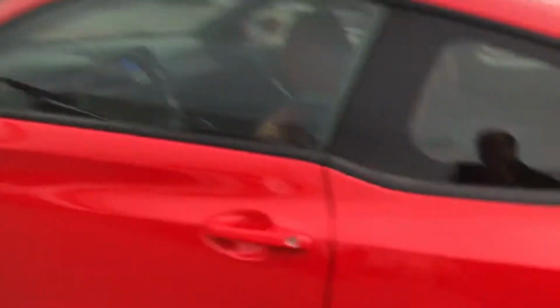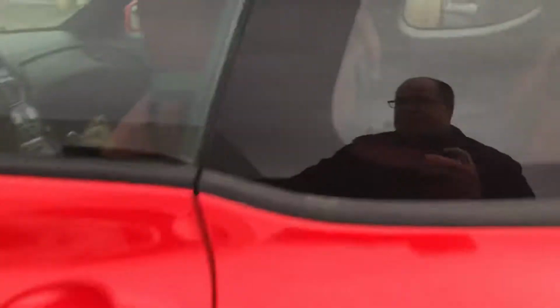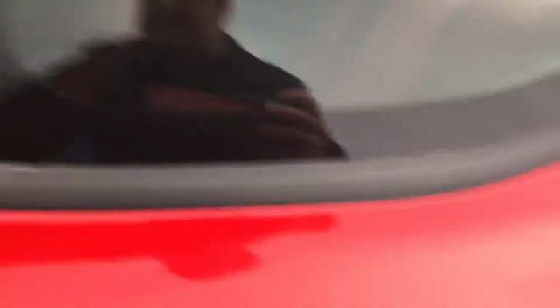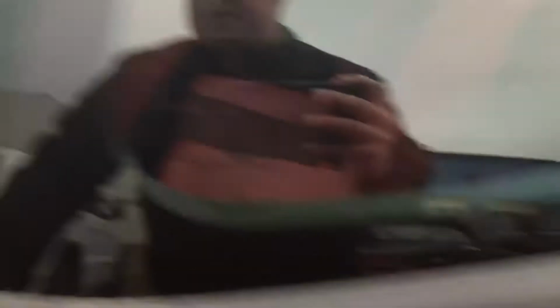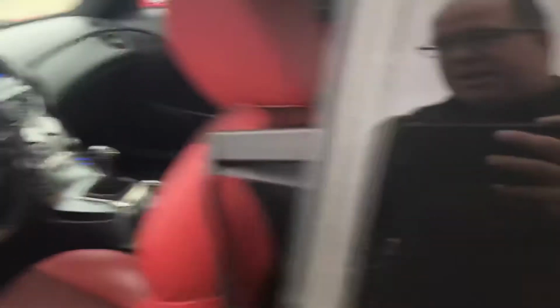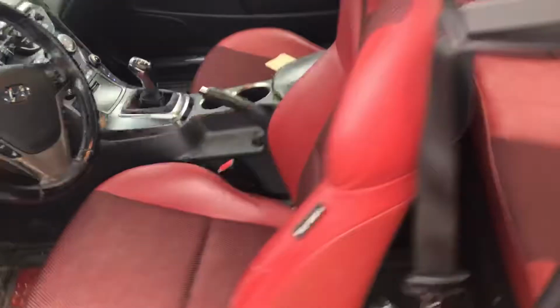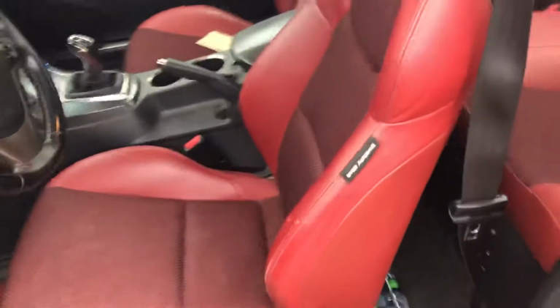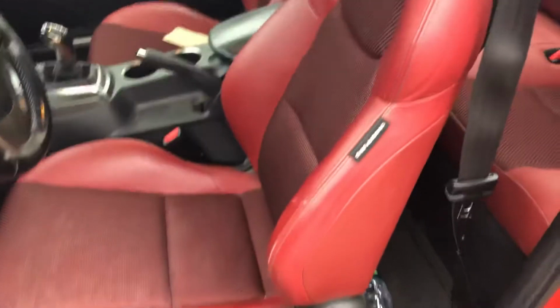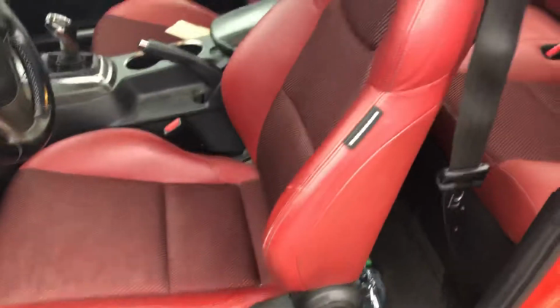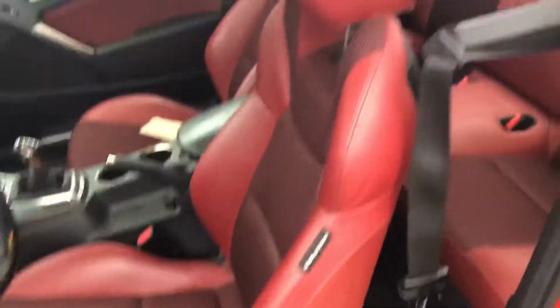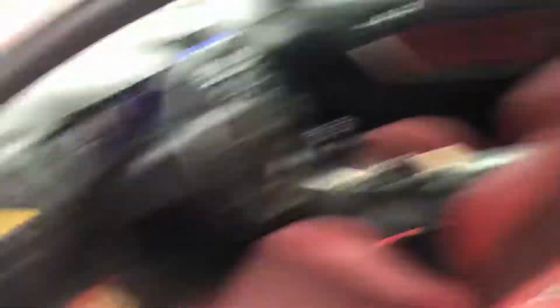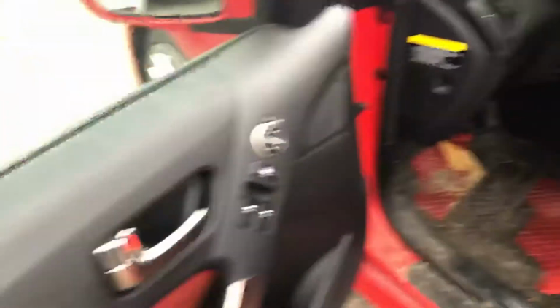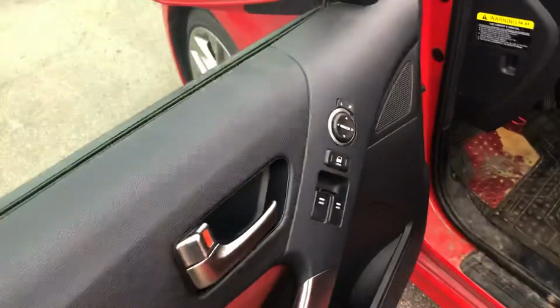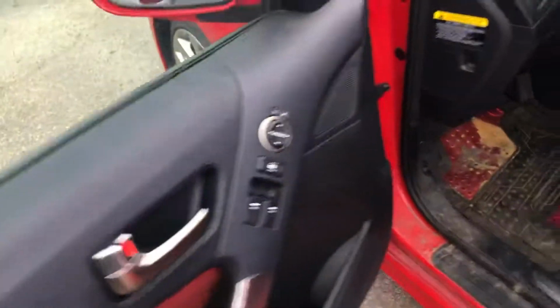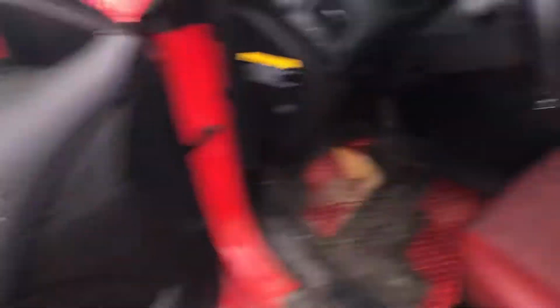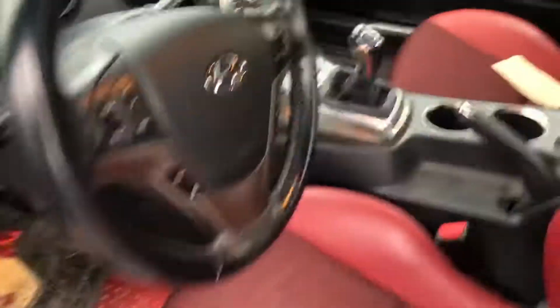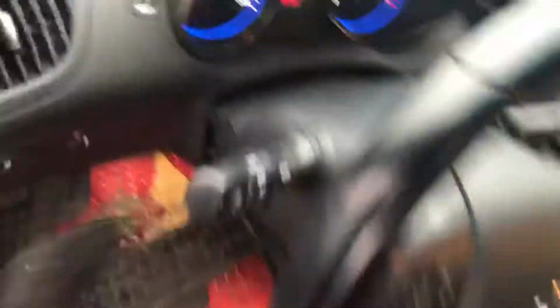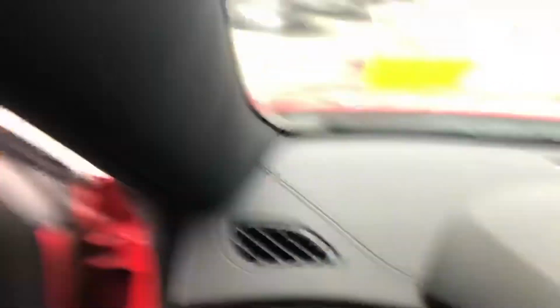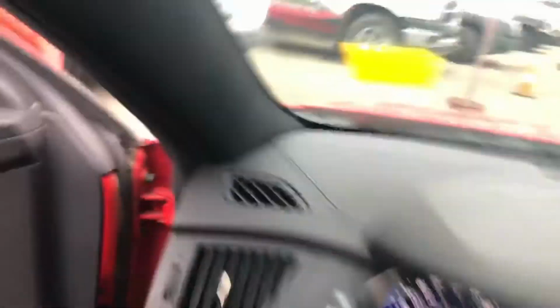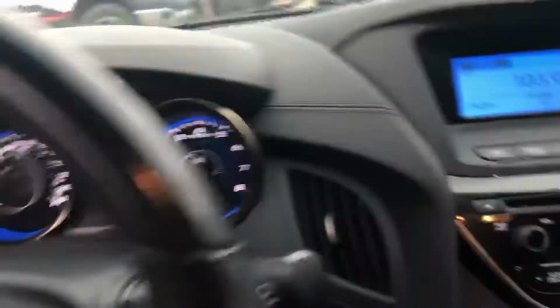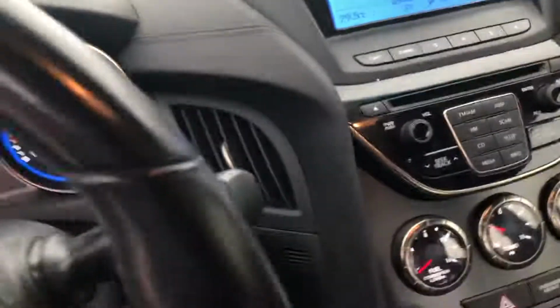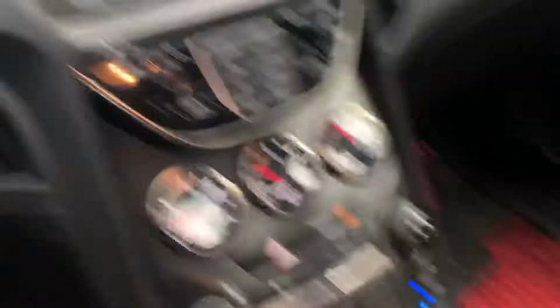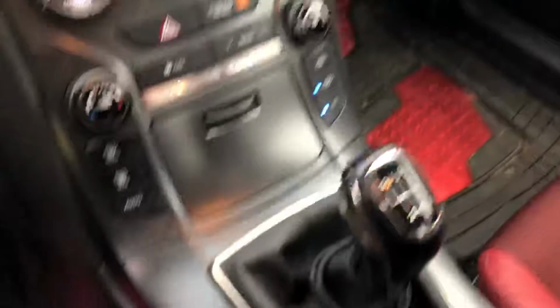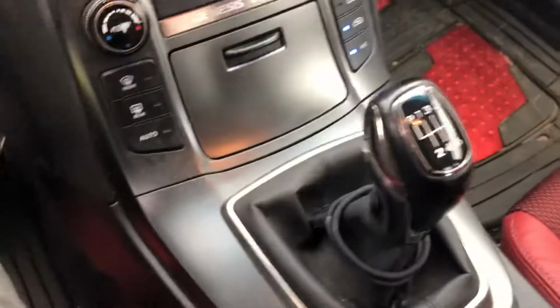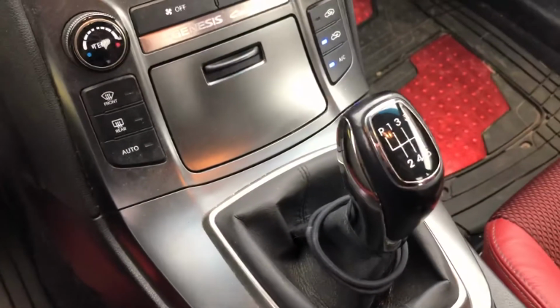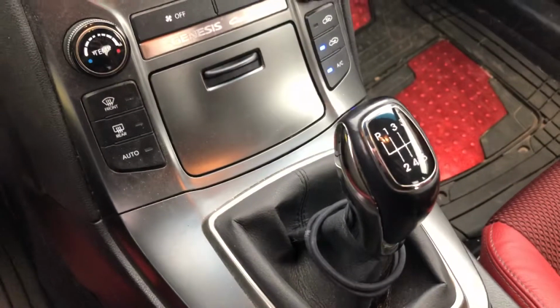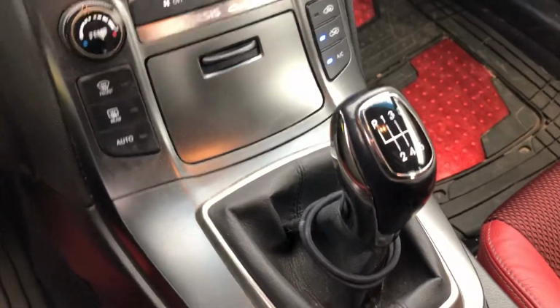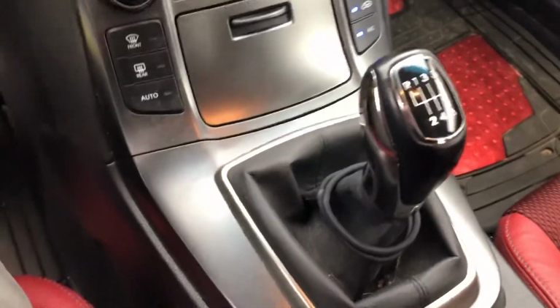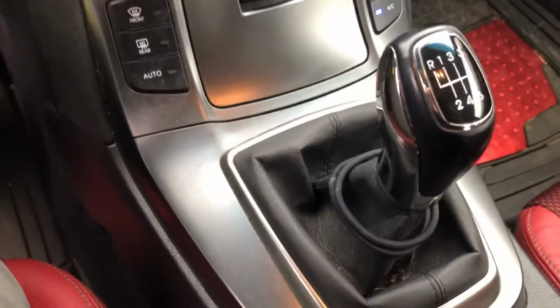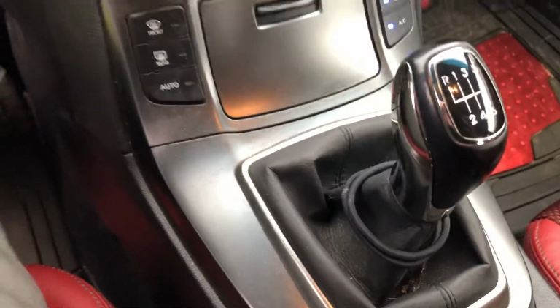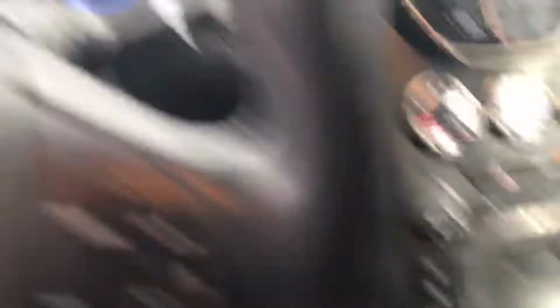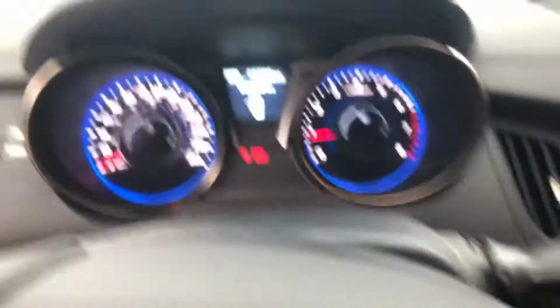Let's have a look inside. This one has the red sport seat. It's obviously power windows, power doors. It does have the manual transmission — it's a six speed.